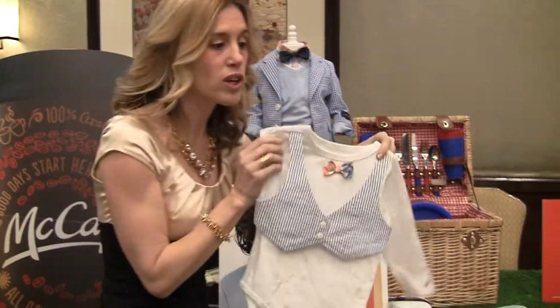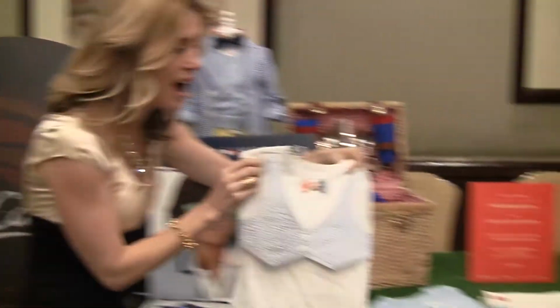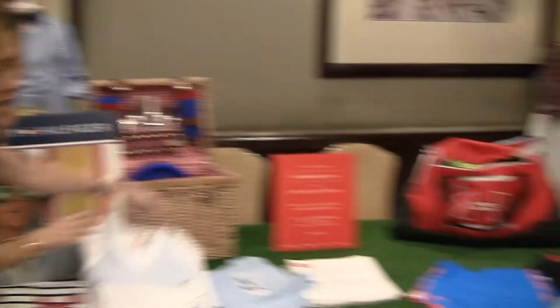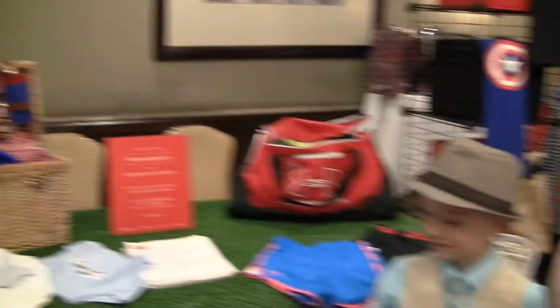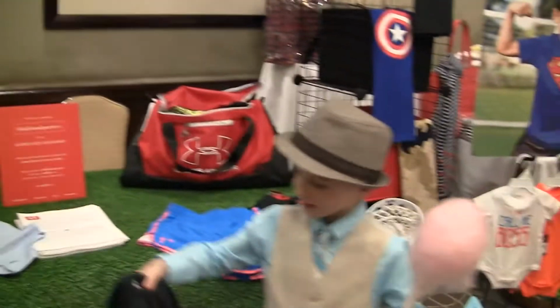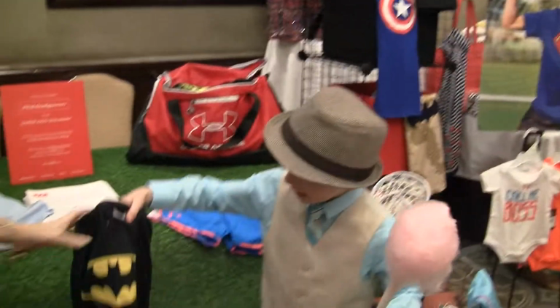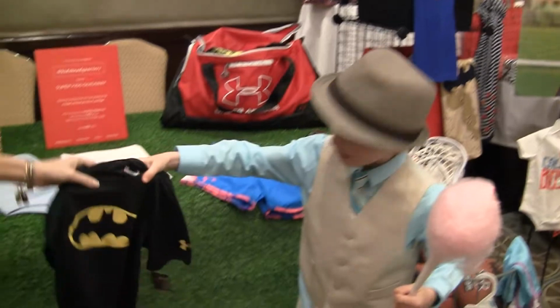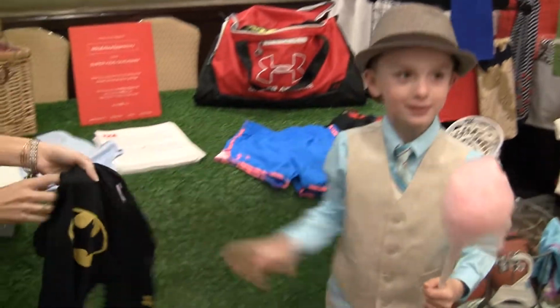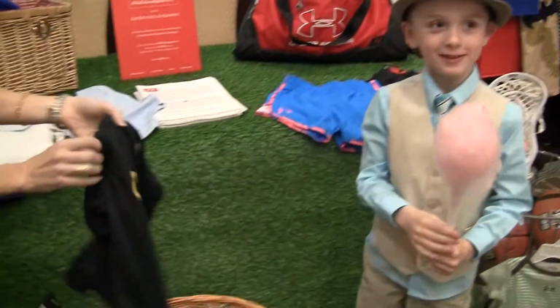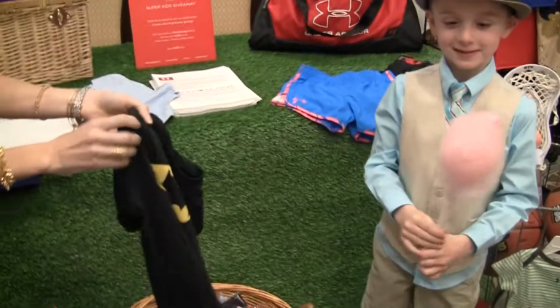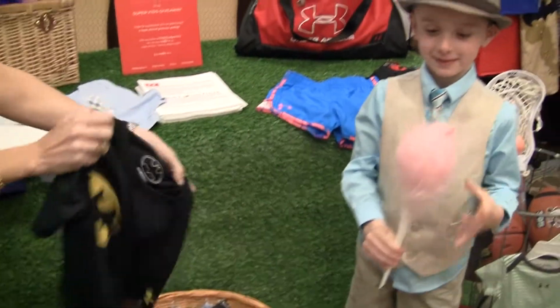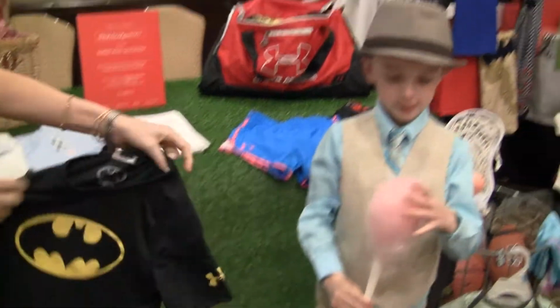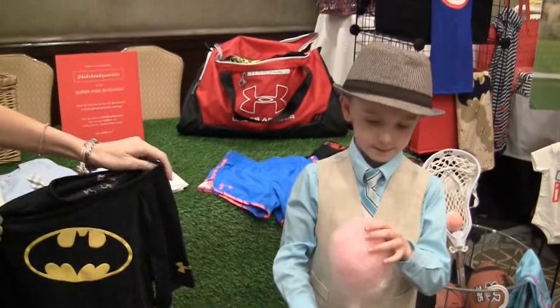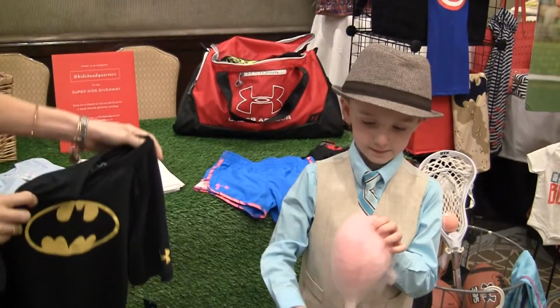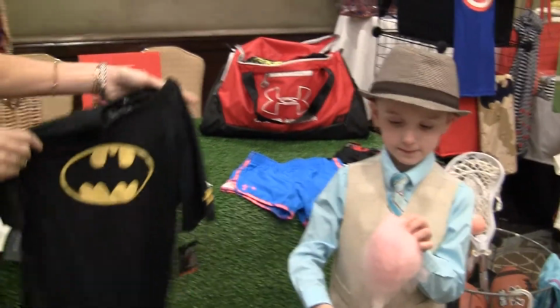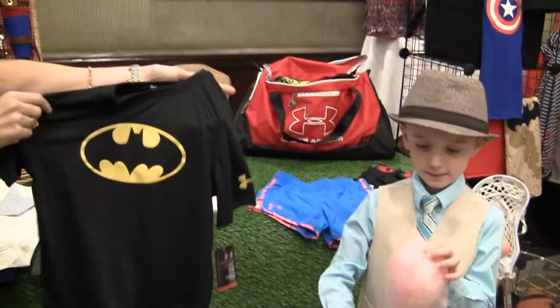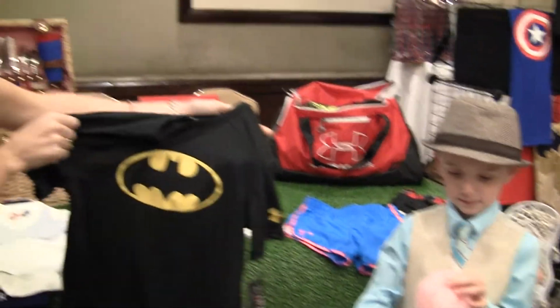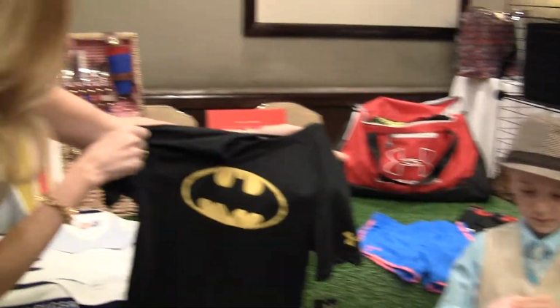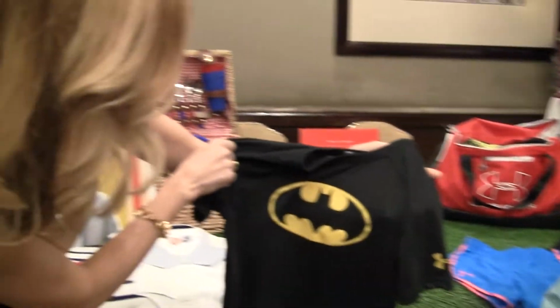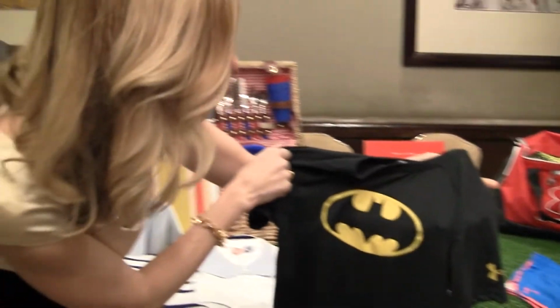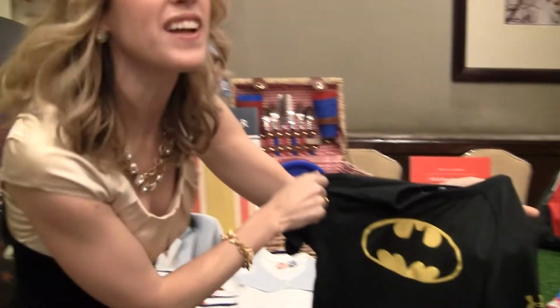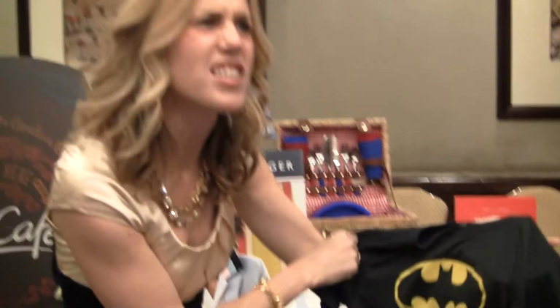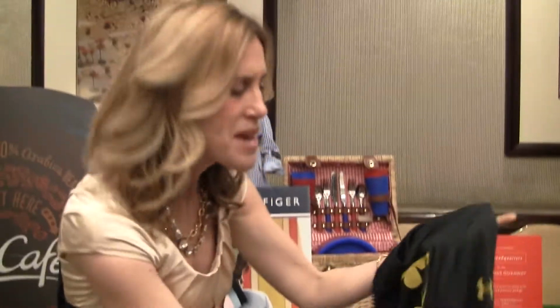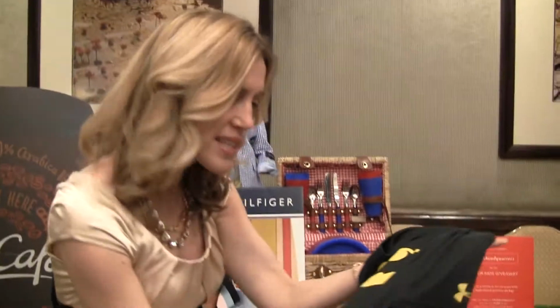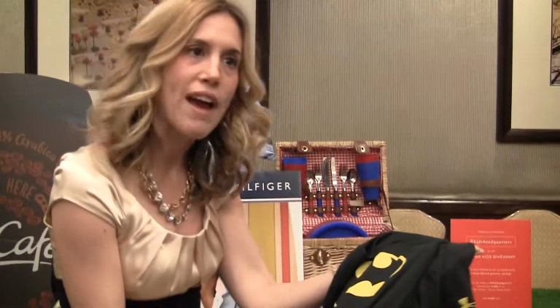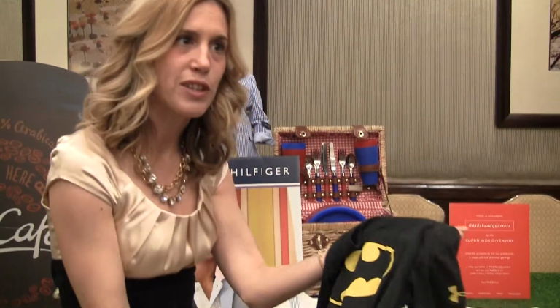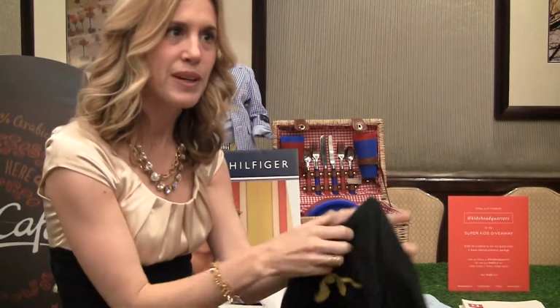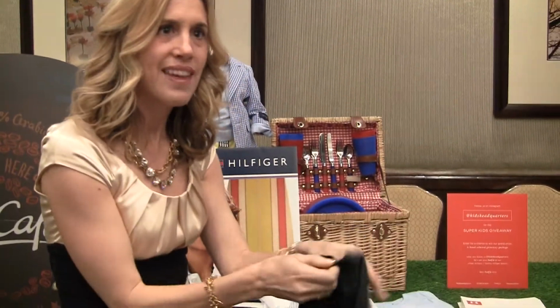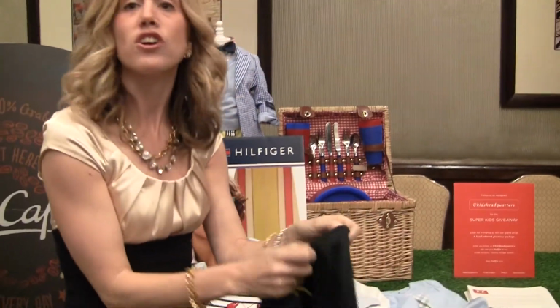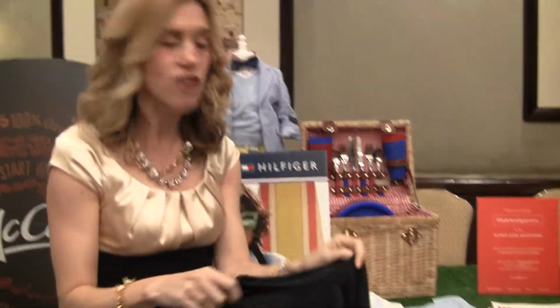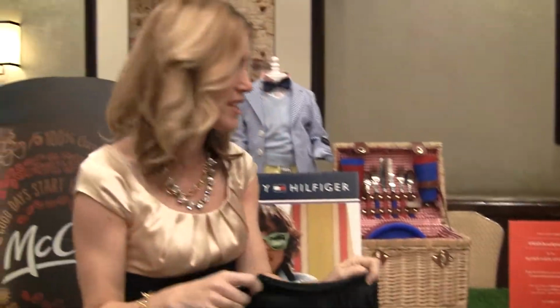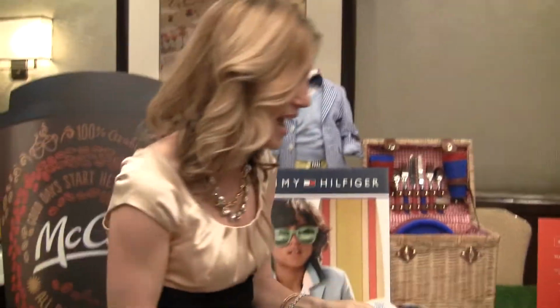Oh look at Kyle — what does he have? It's that Batman from Under Armour. So we've got a whole line of superhero shirts from Under Armour. That's awesome. And is this dry fit too? They're even dry fit. This is fantastic.